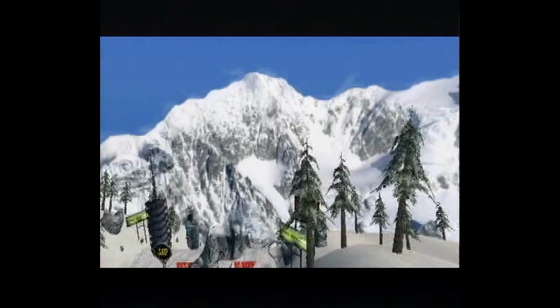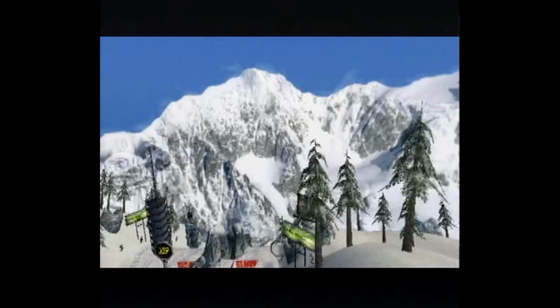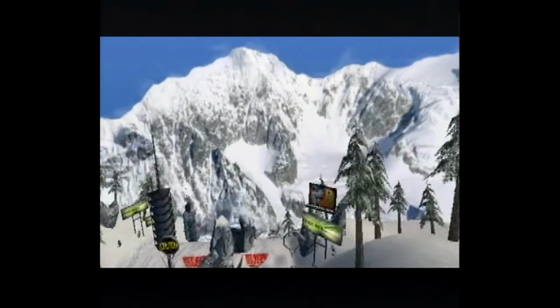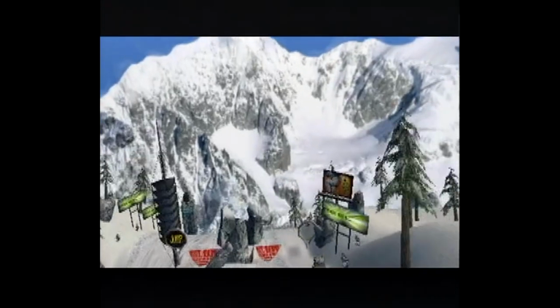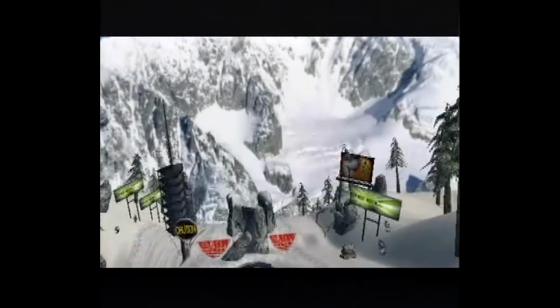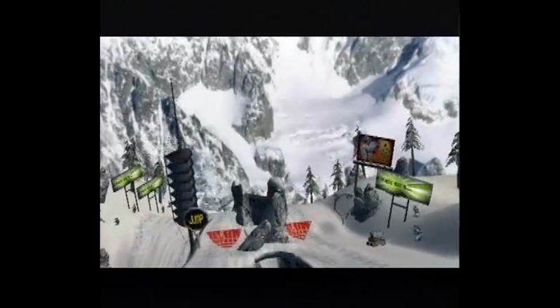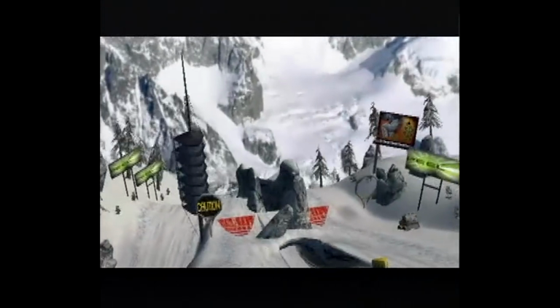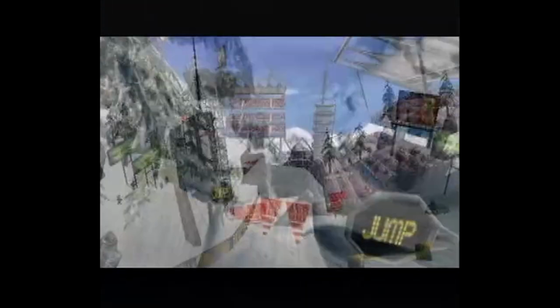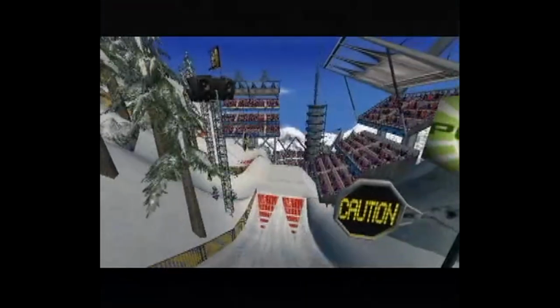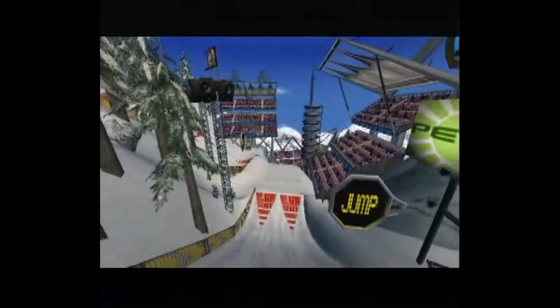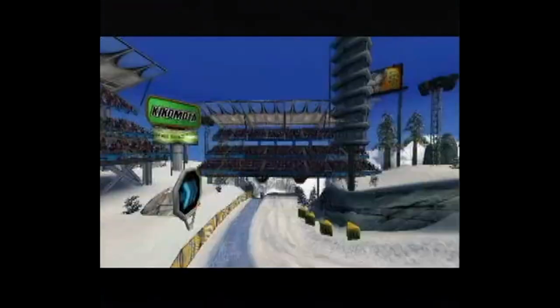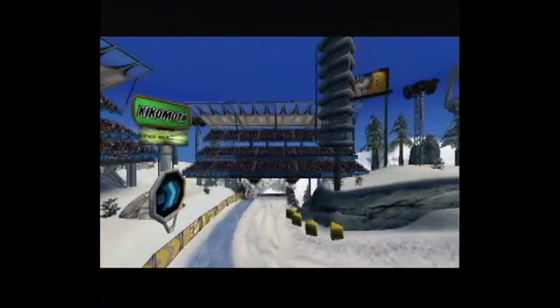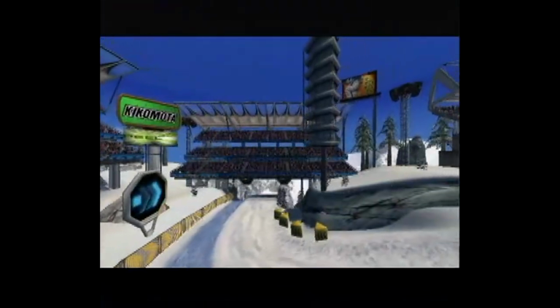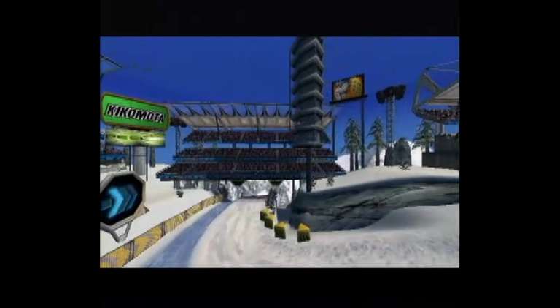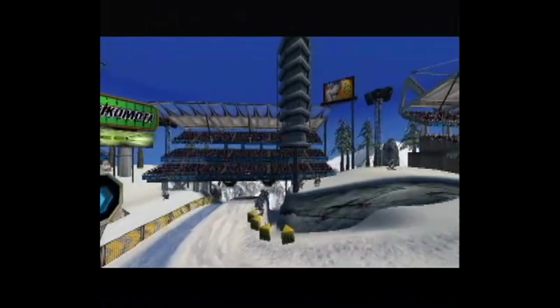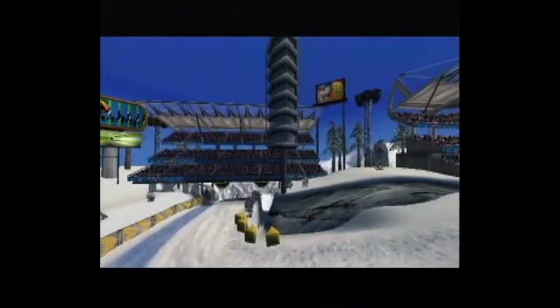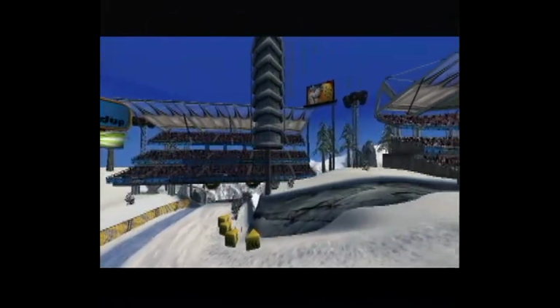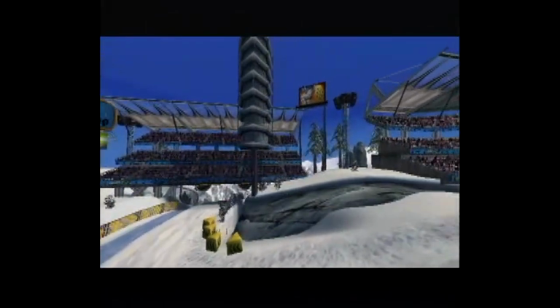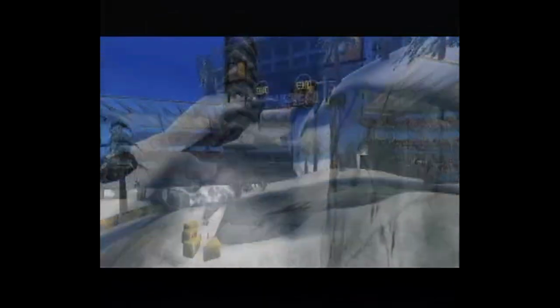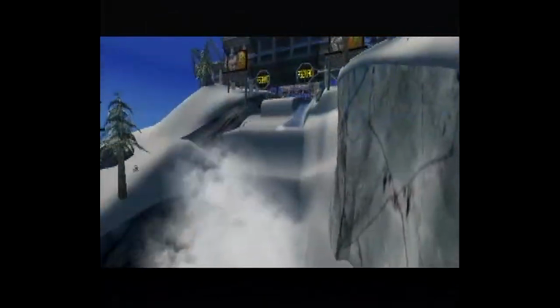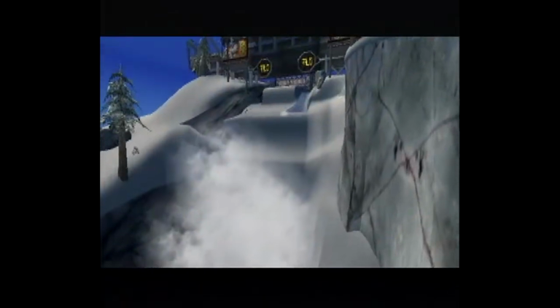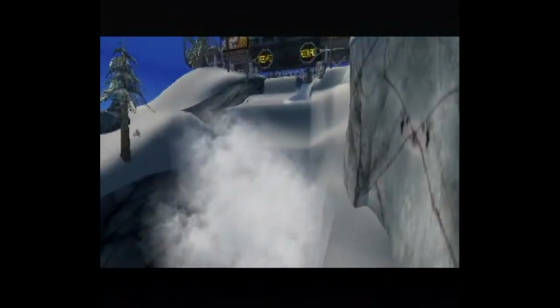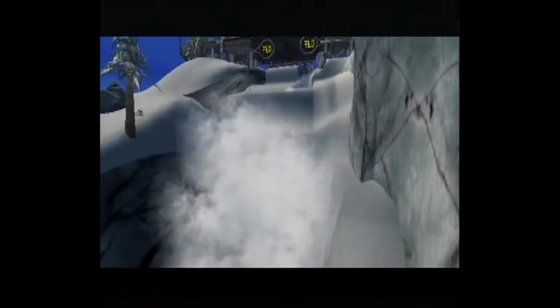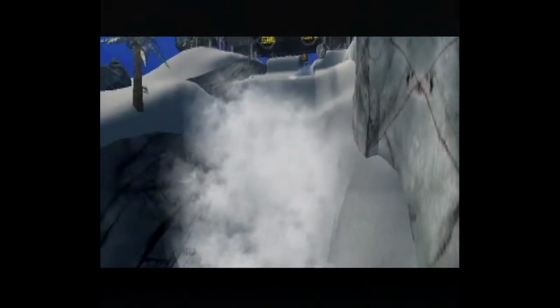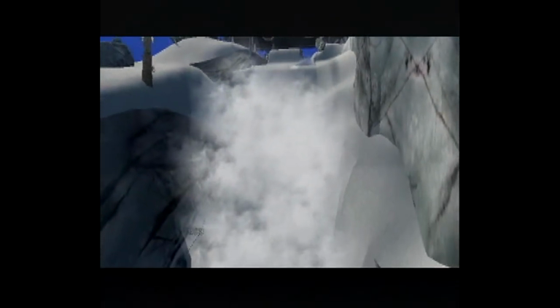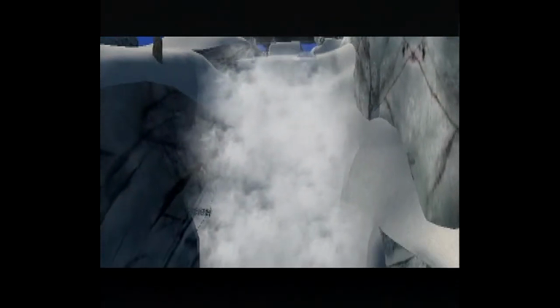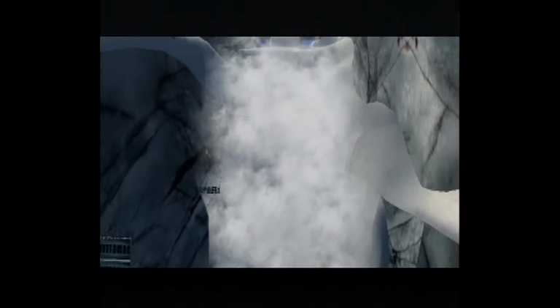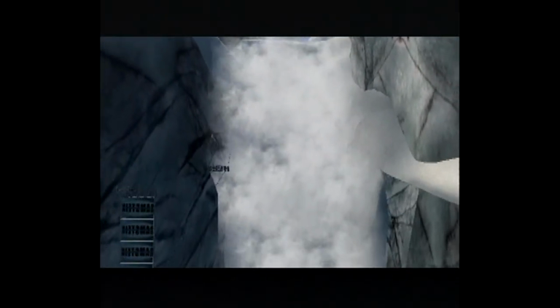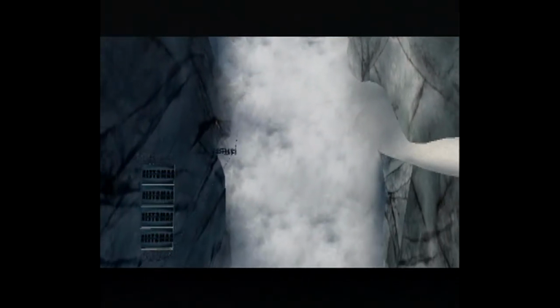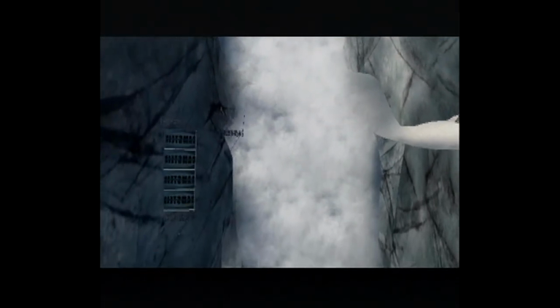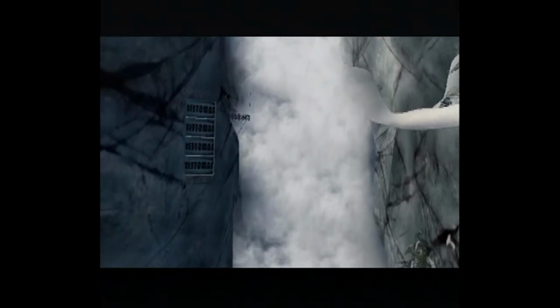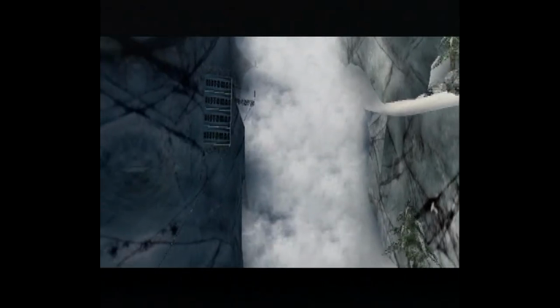Garibaldi, a mammoth mountain that houses the first course in the SSX circuit. Smooth lines, hard pack, and steep elevation ensure the player achieves escape velocity.